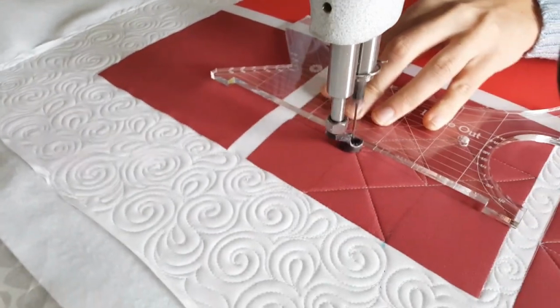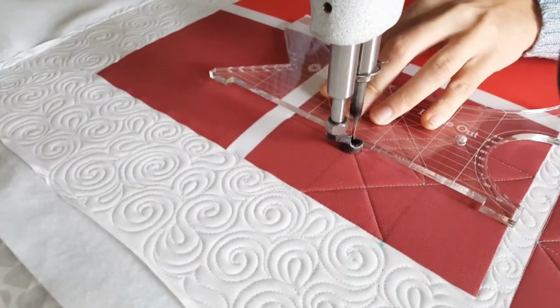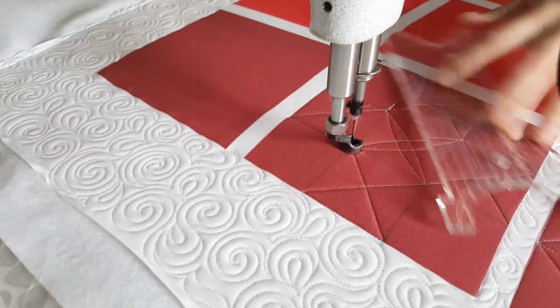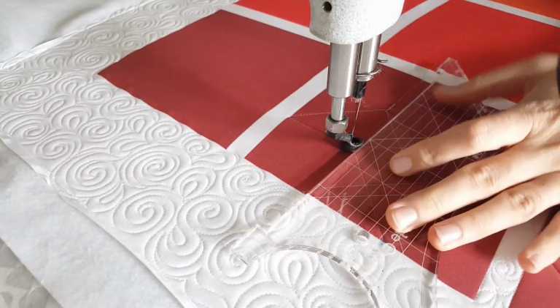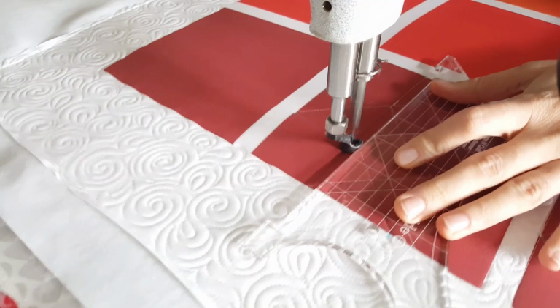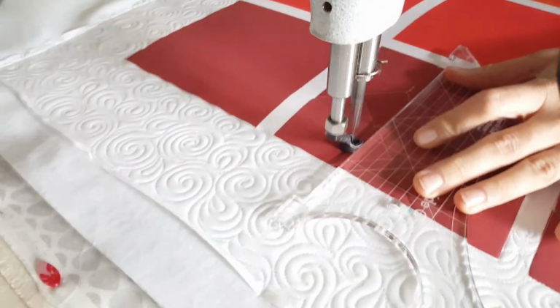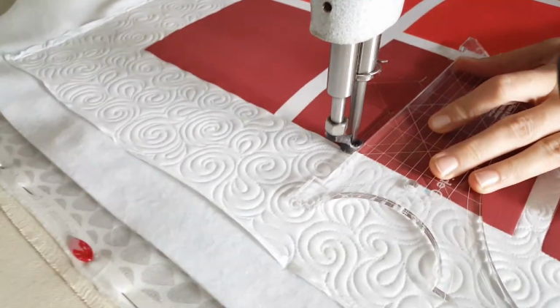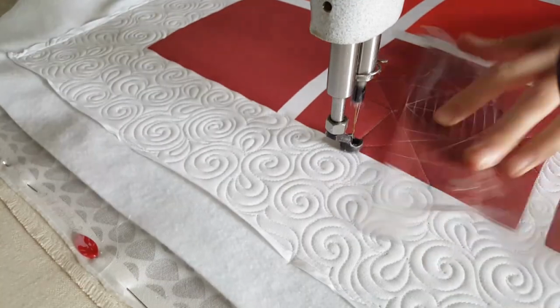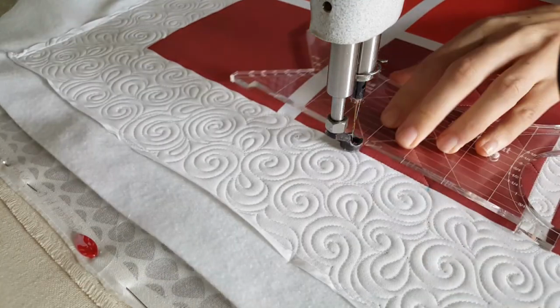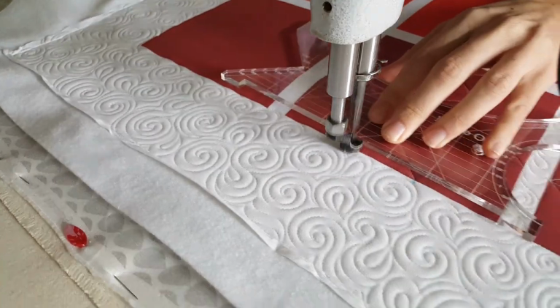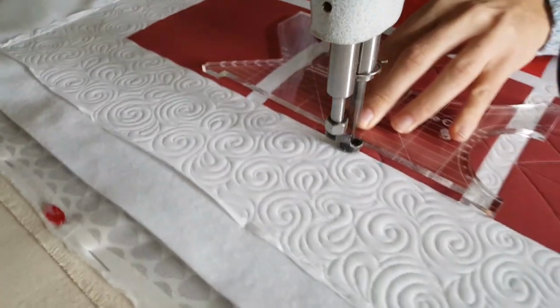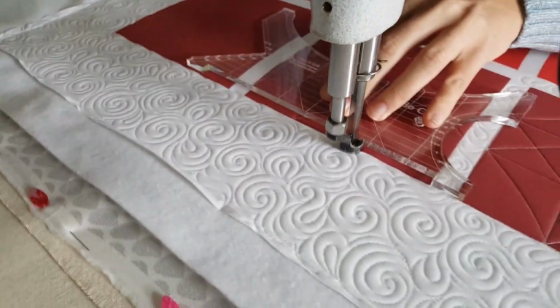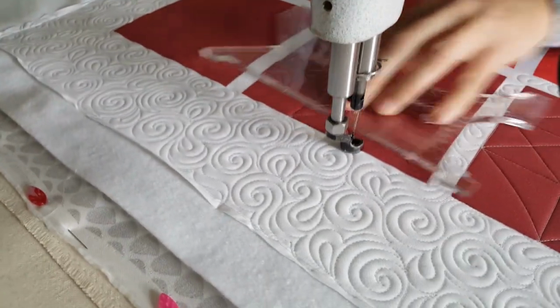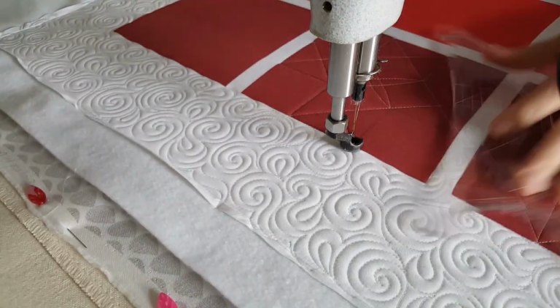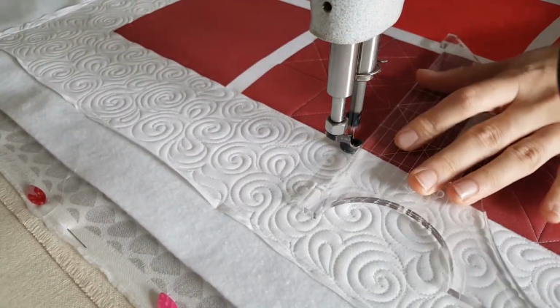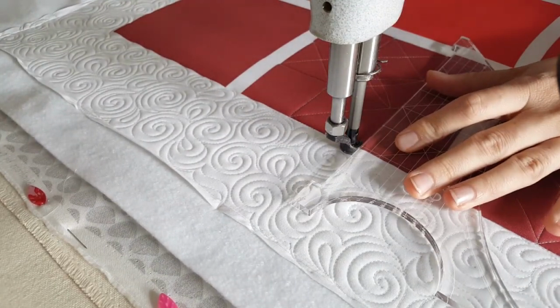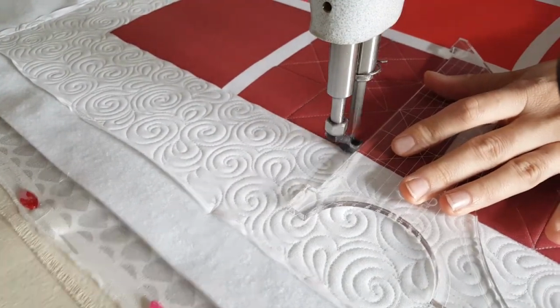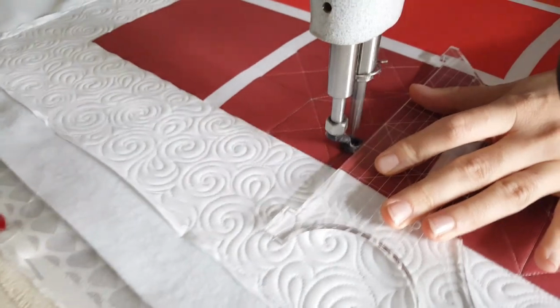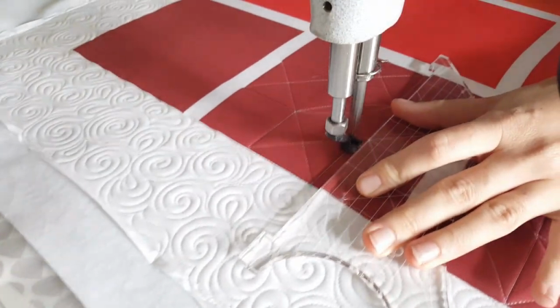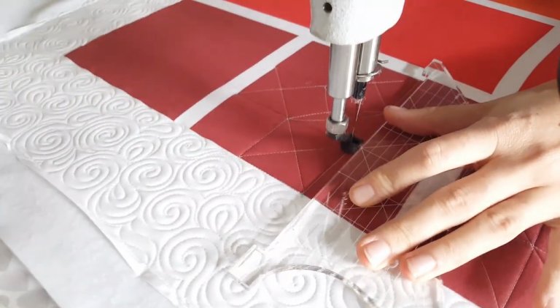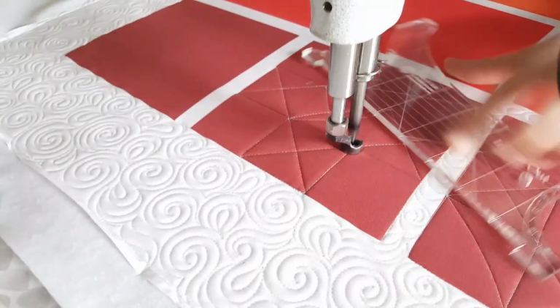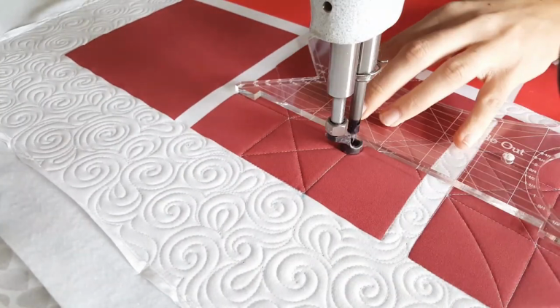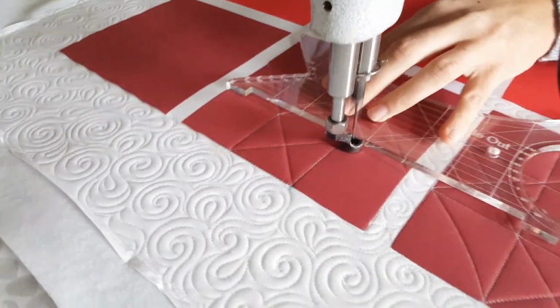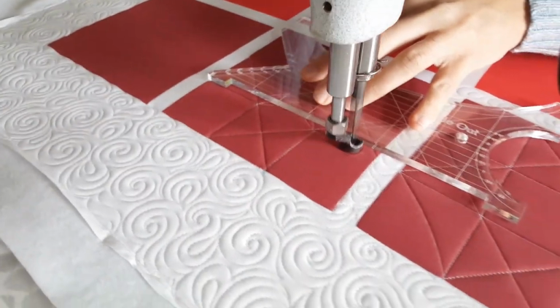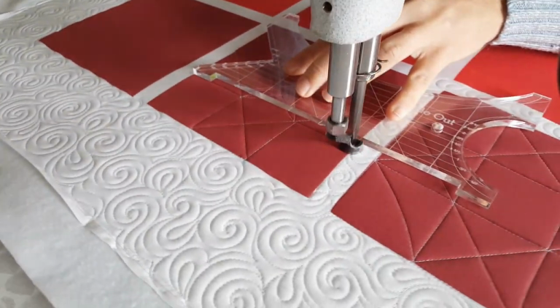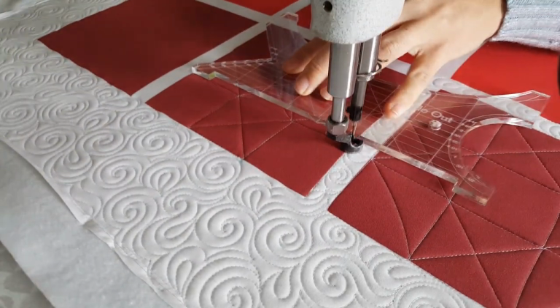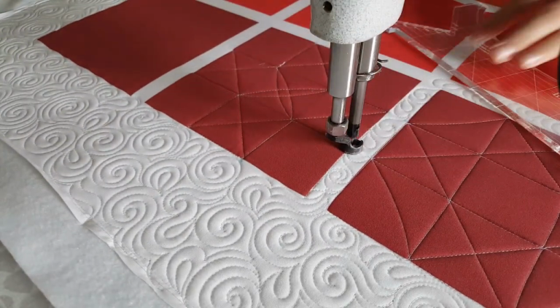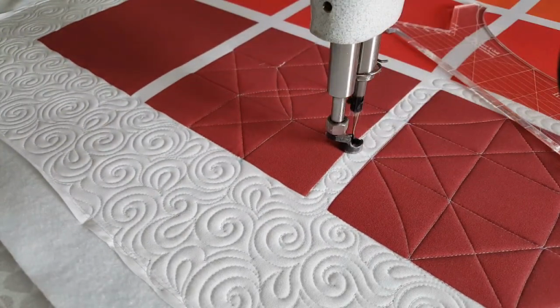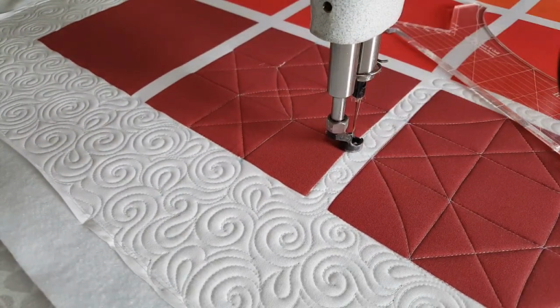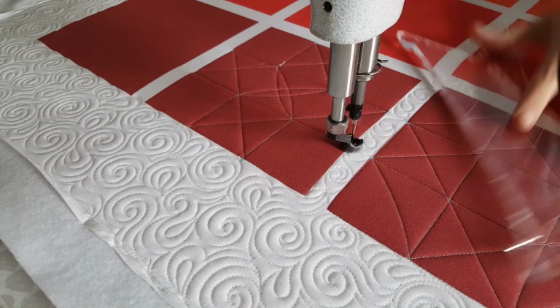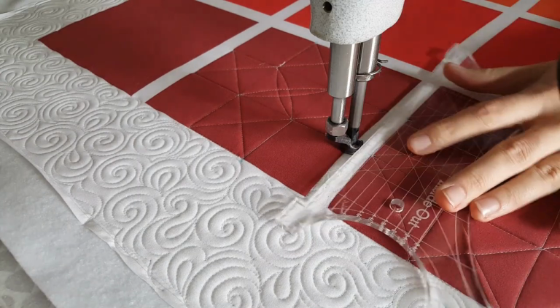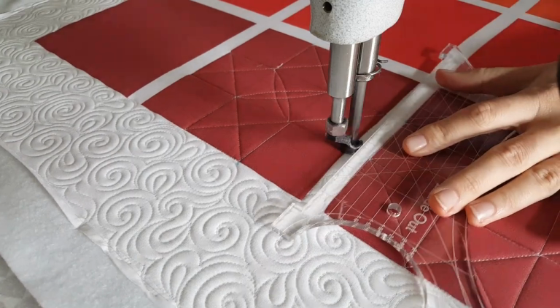Once I stitch over to the bottom right marked point, then I'm again going to use my Inside Out machine quilting ruler, the largest curve, and stitch a curved line to the opposite side, adjust my ruler, and stitch back to where I started.